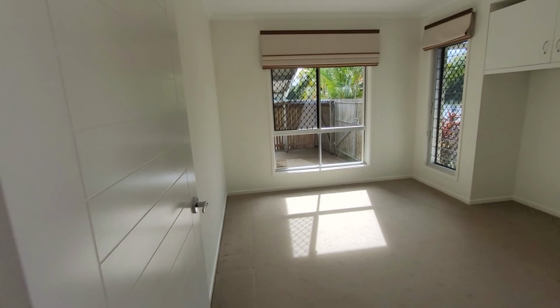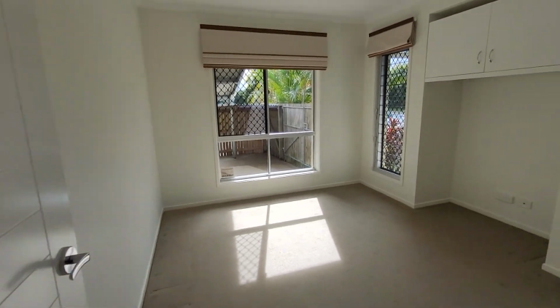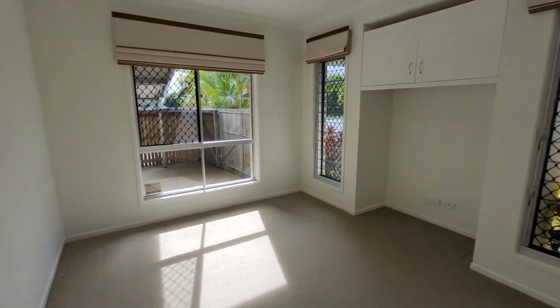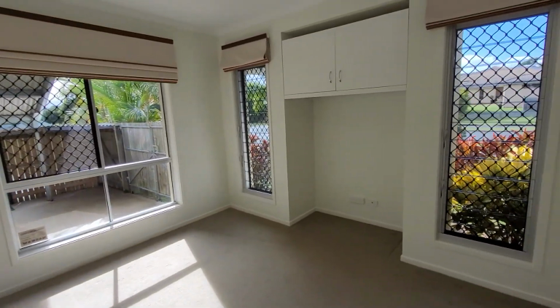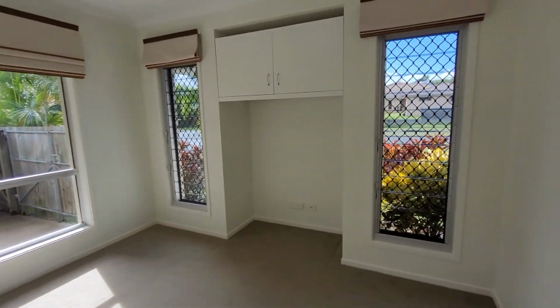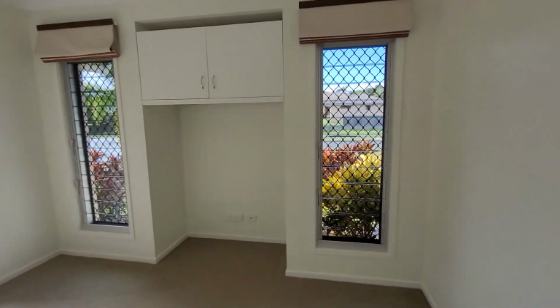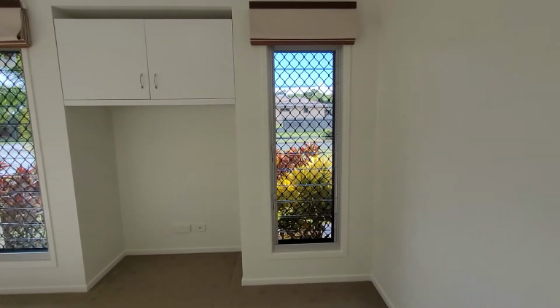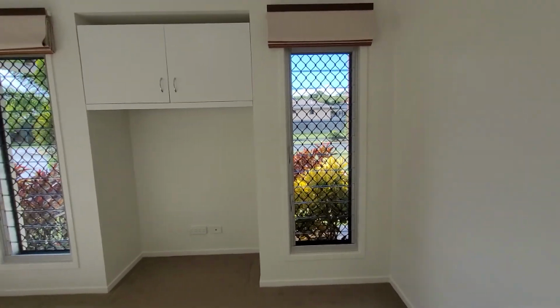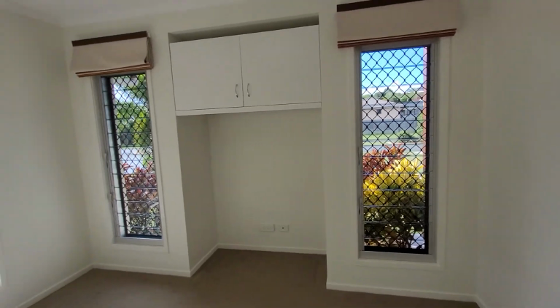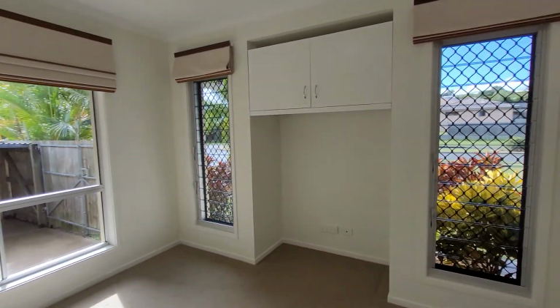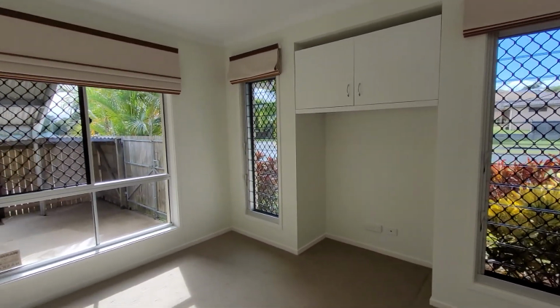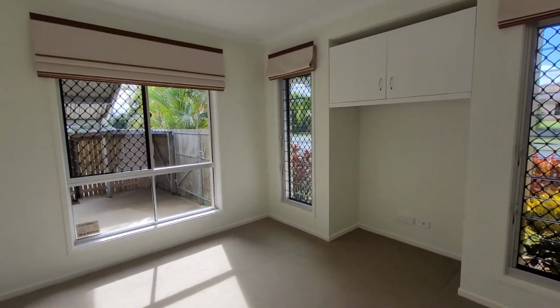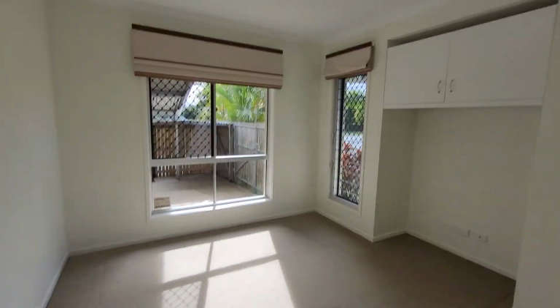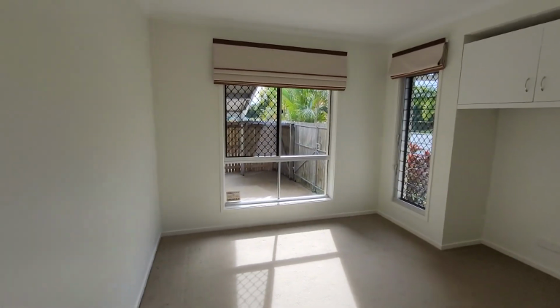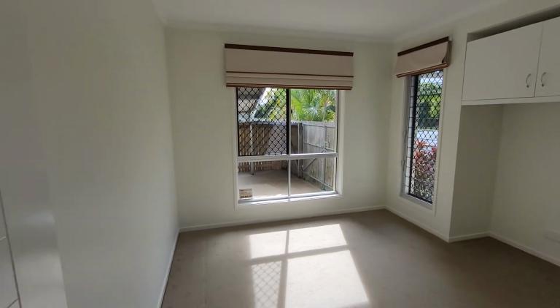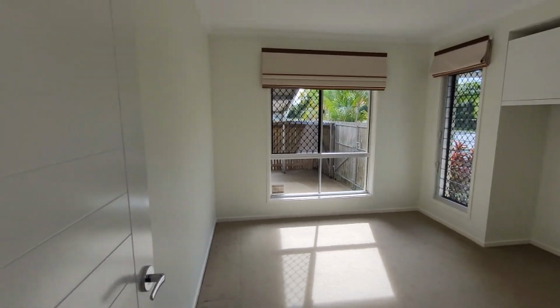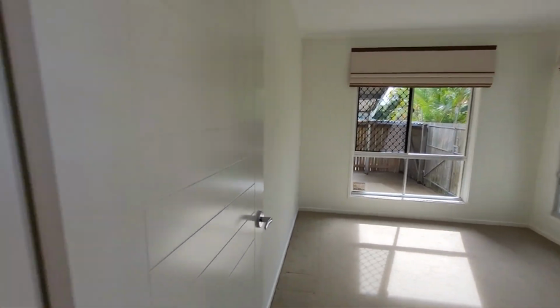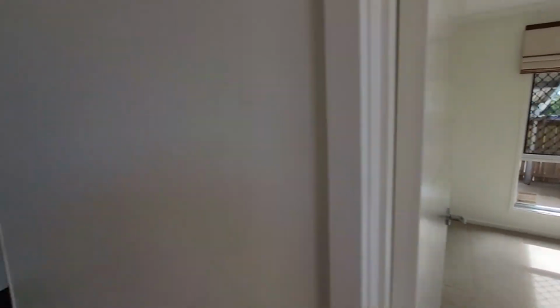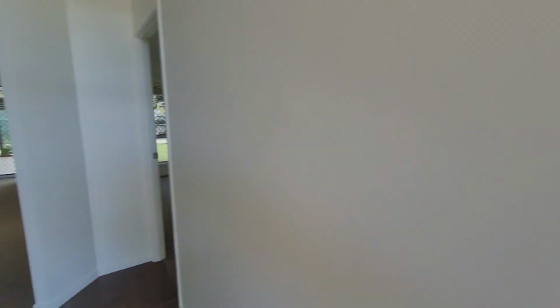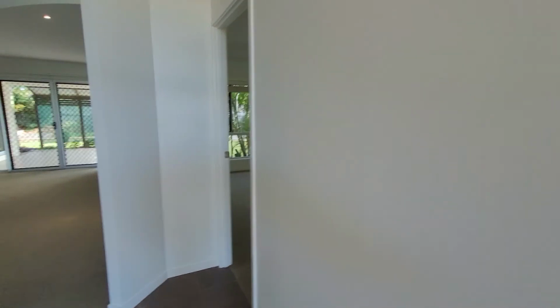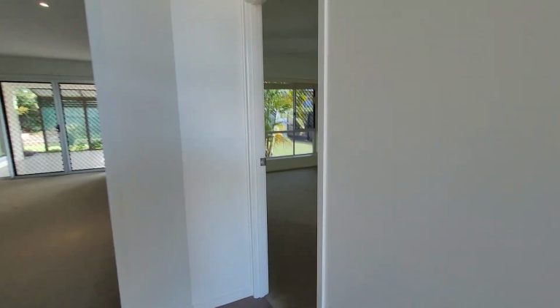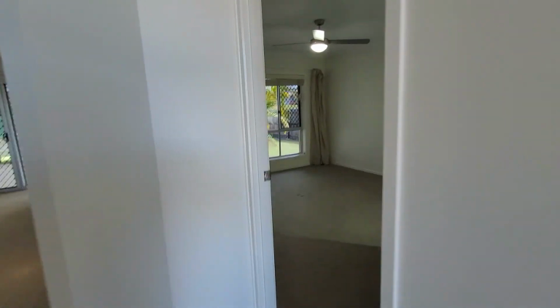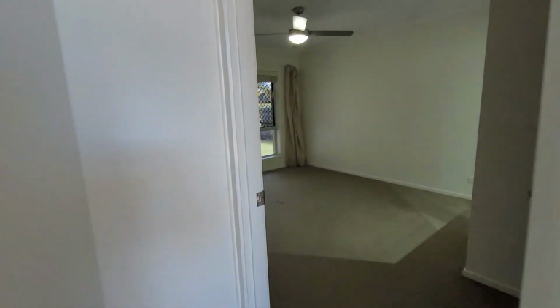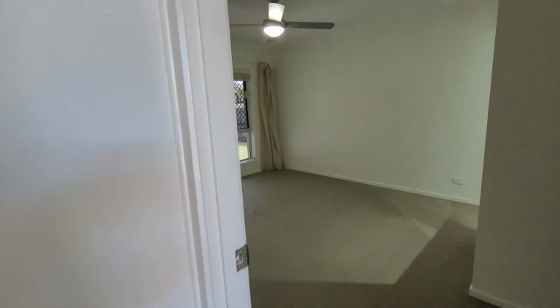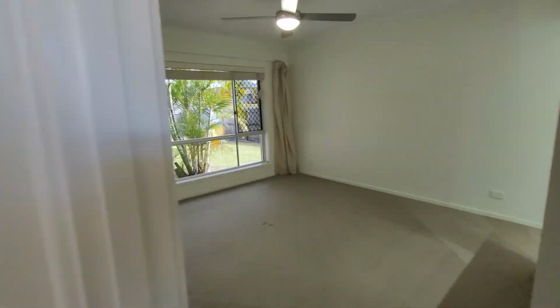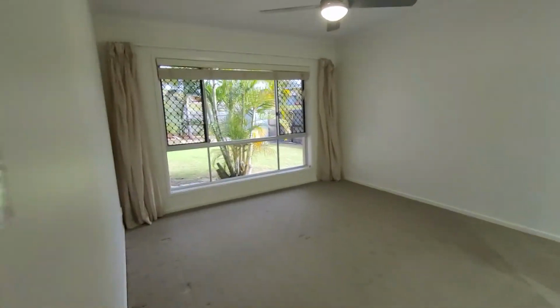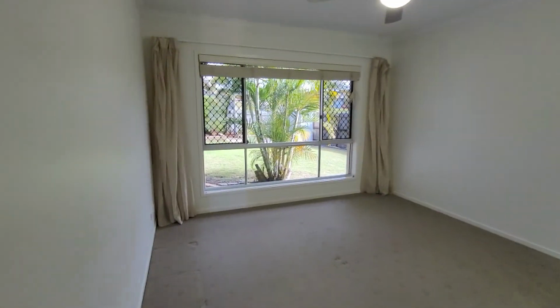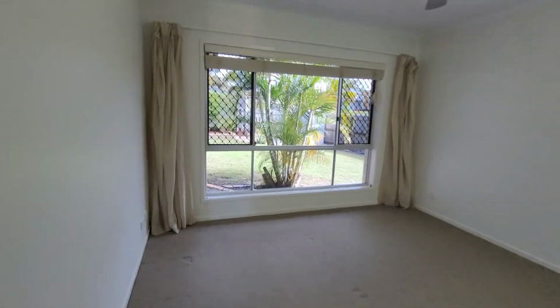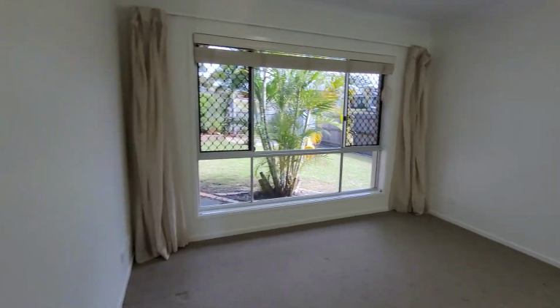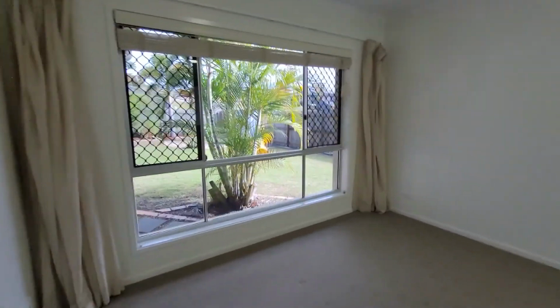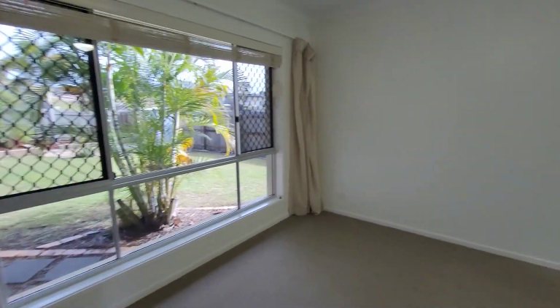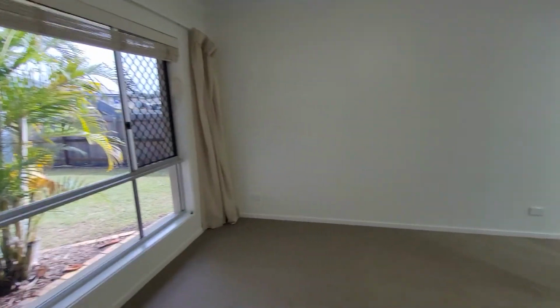Stepping inside the first bedroom, there are four built-in bedrooms in this one and security screens on all the windows. The master bedroom has an ensuite and a large walk-in robe.